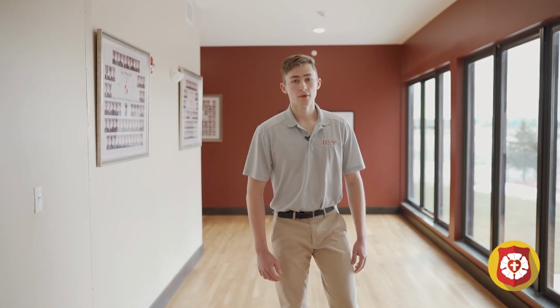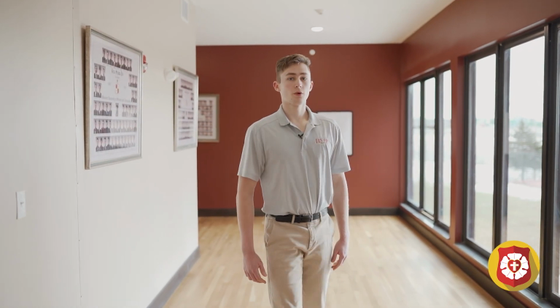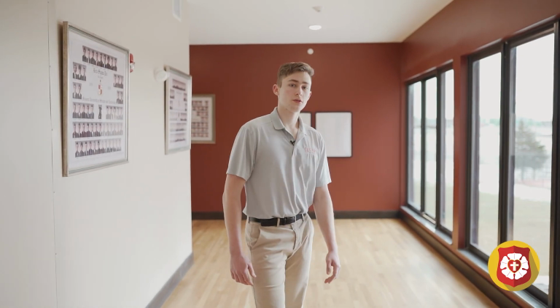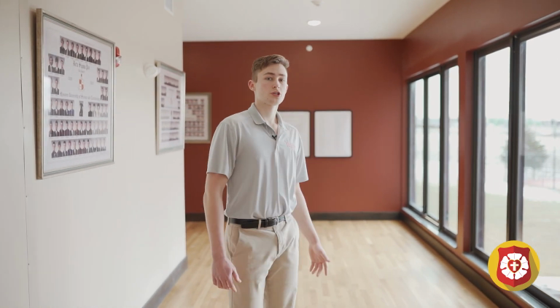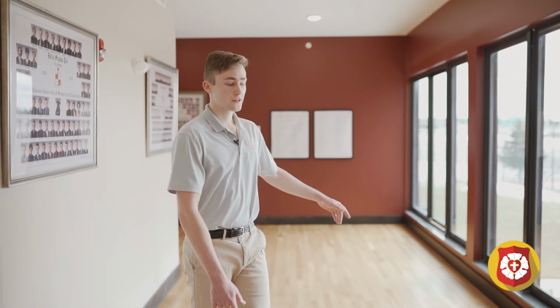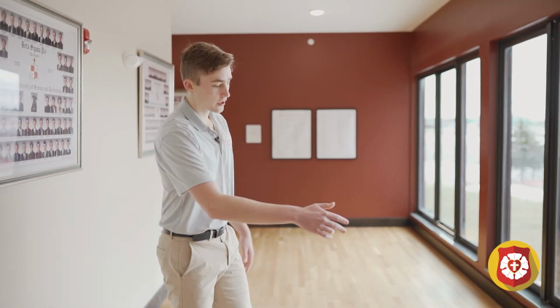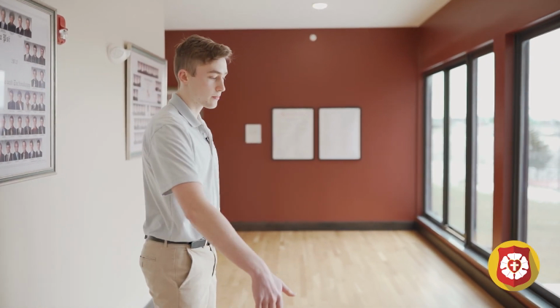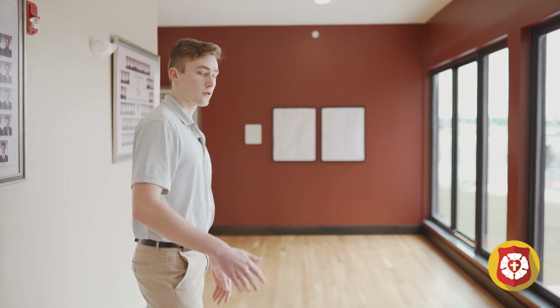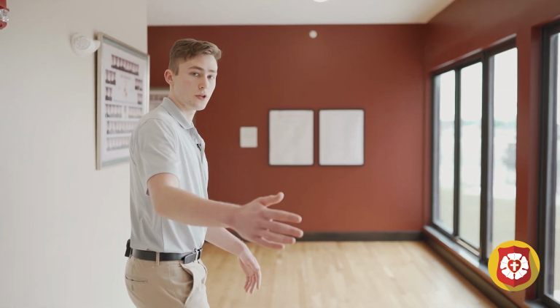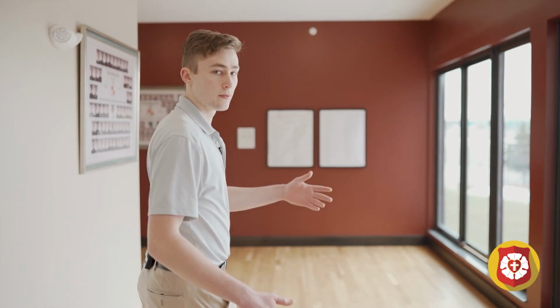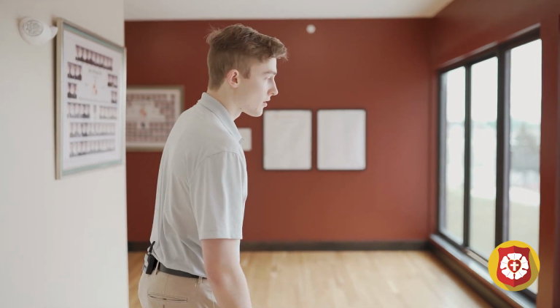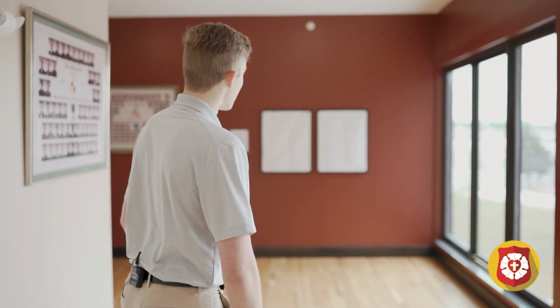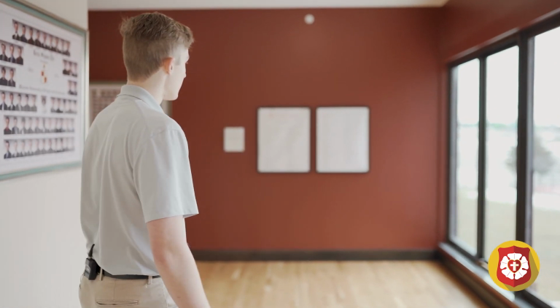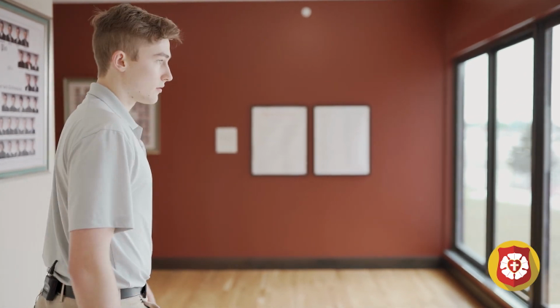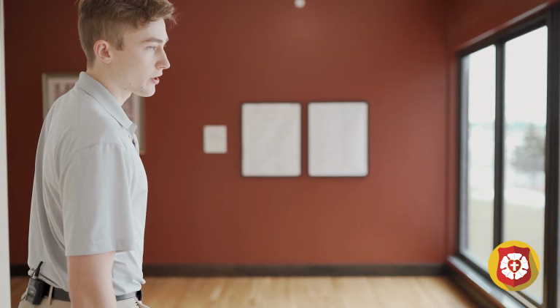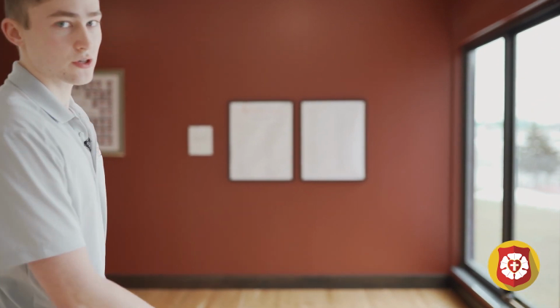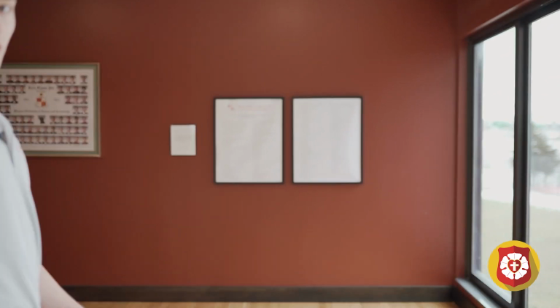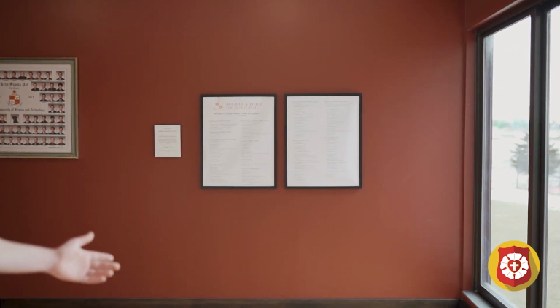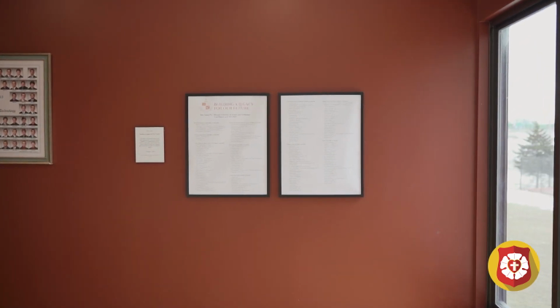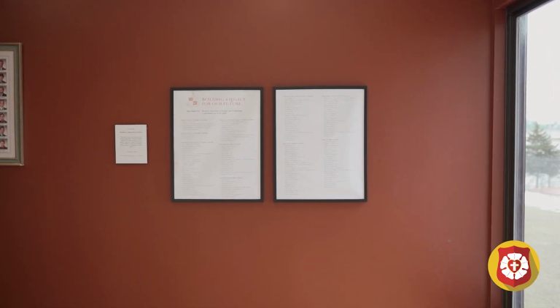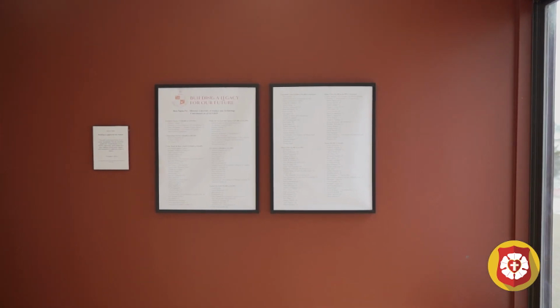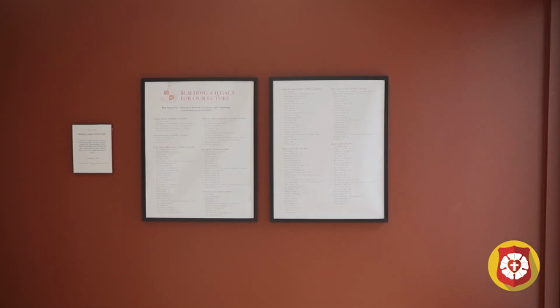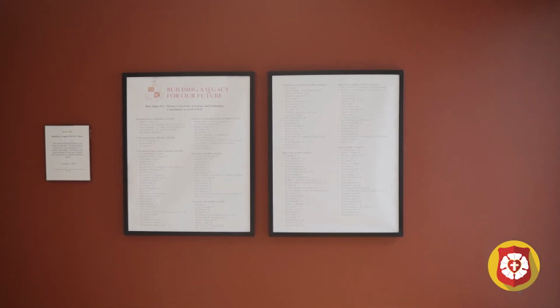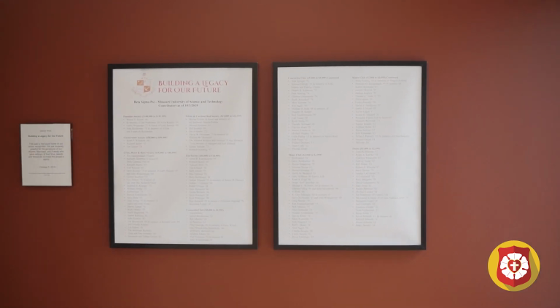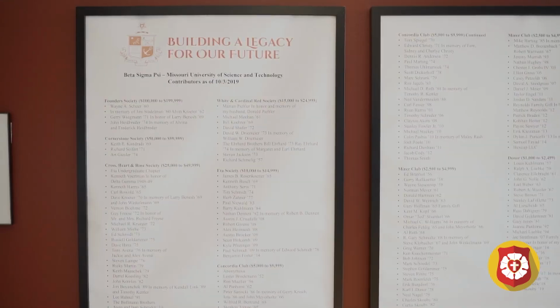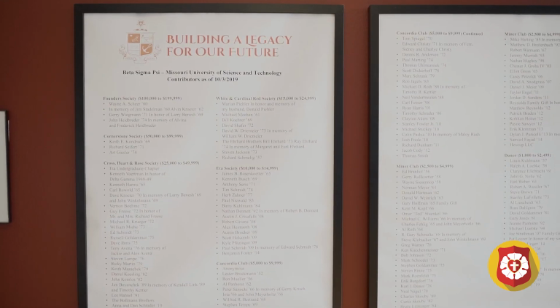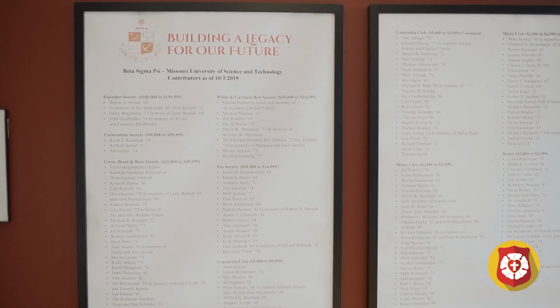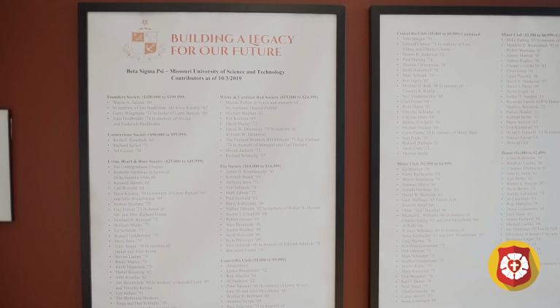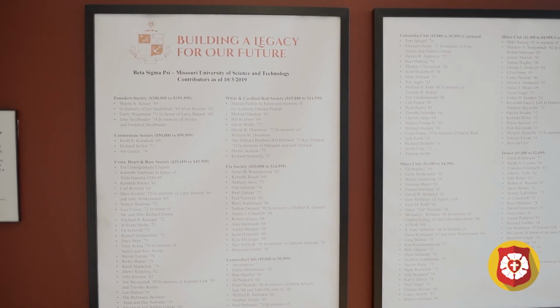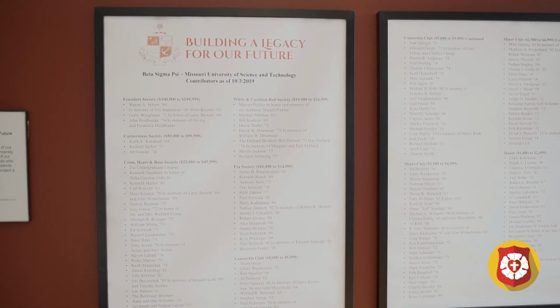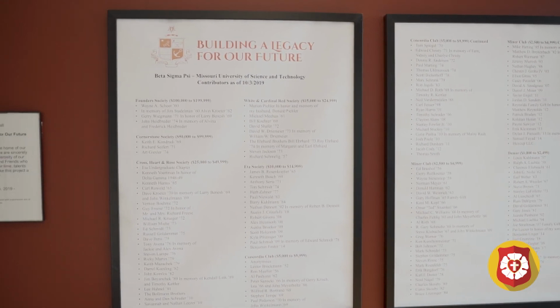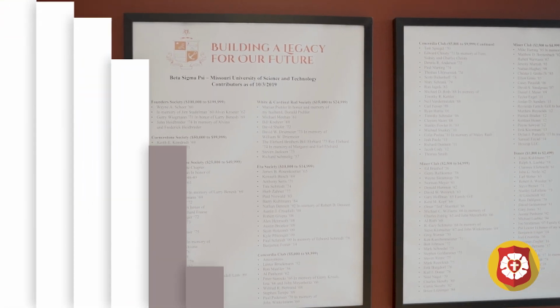Making our way into the new addition here, this is the line that separates the old and the new. The new renovation was $1.5 million, and thanks to our many generous donors and alumni we were able to raise that pretty quickly.